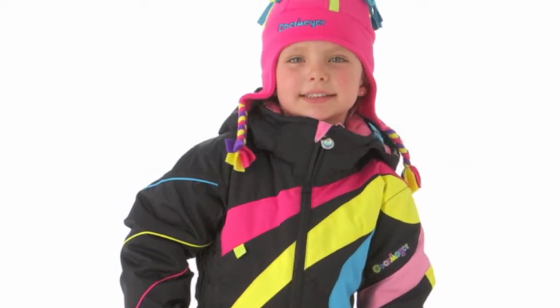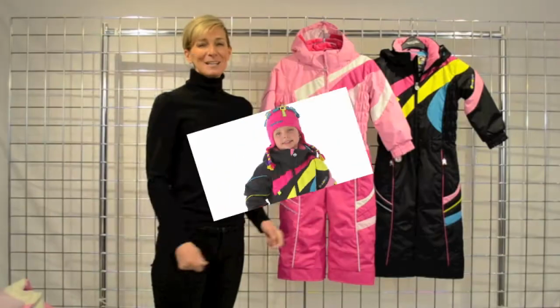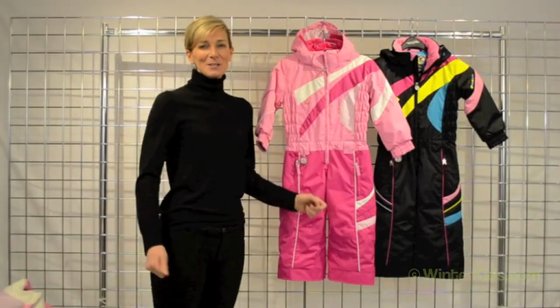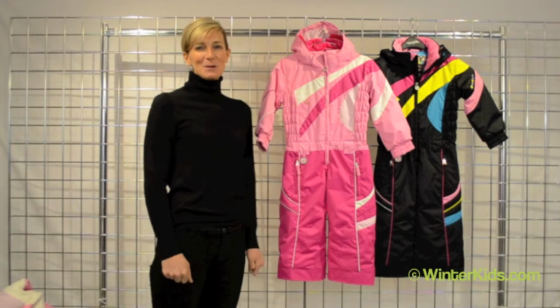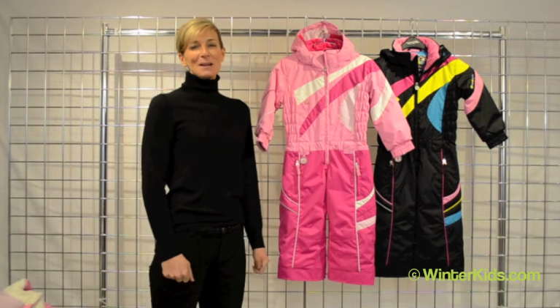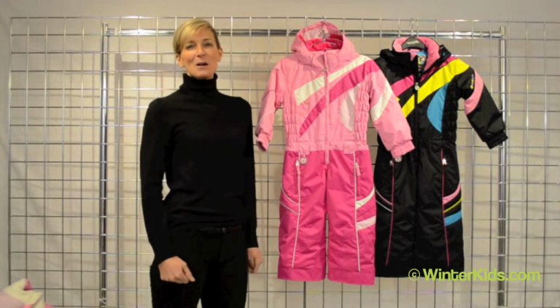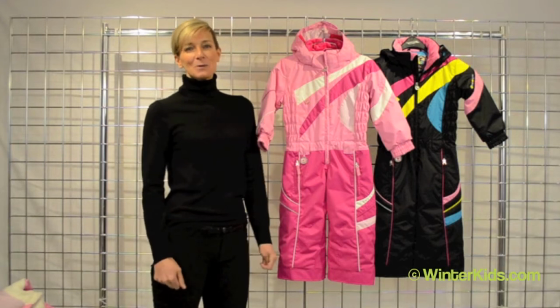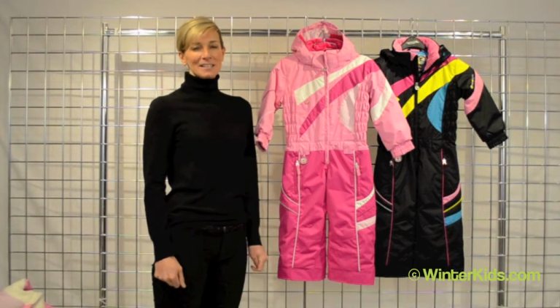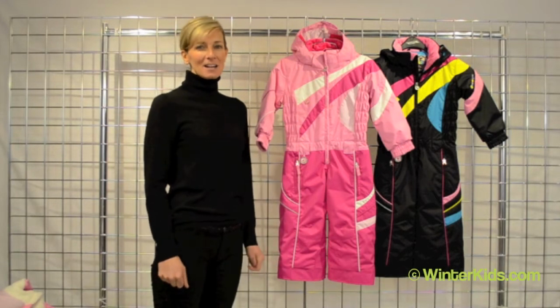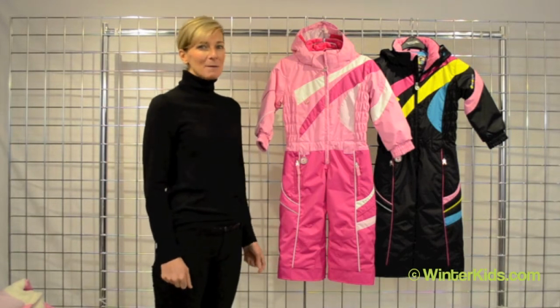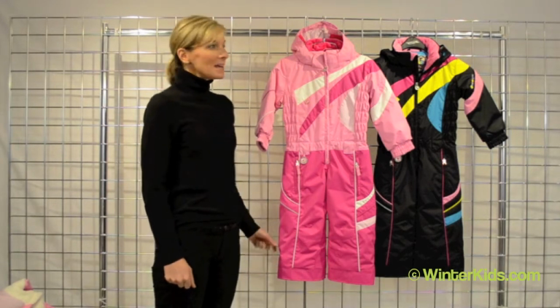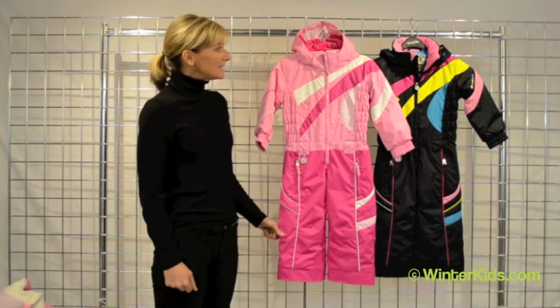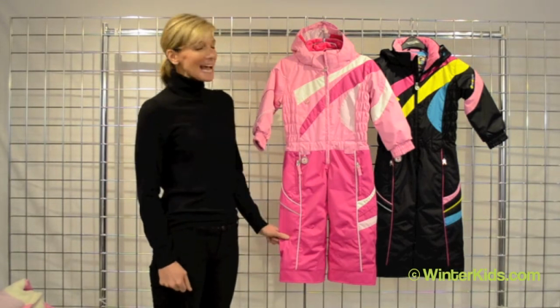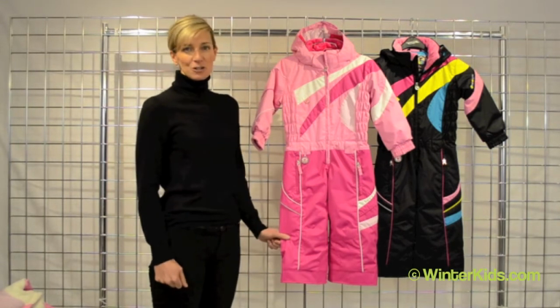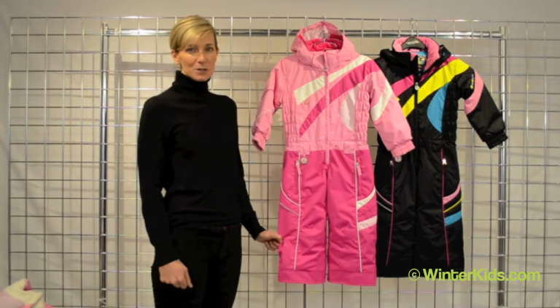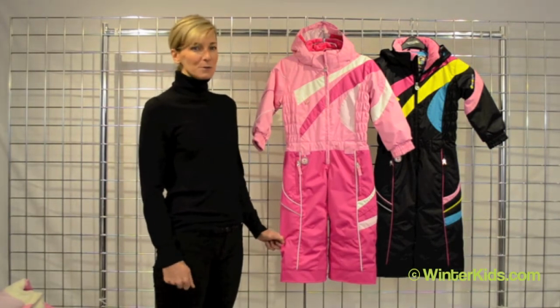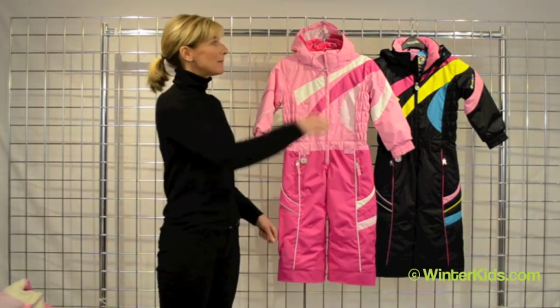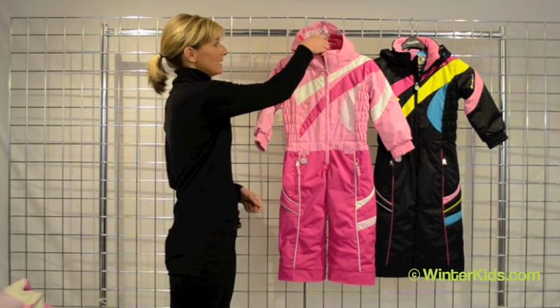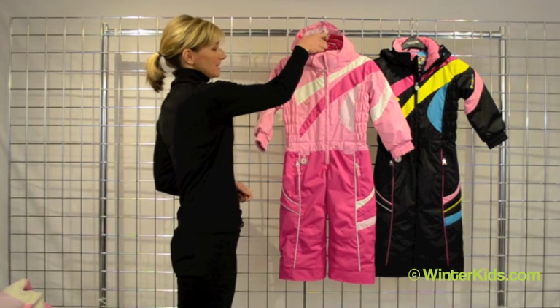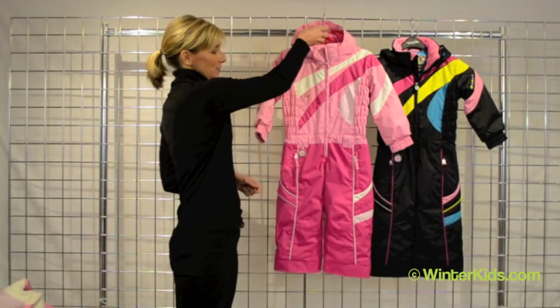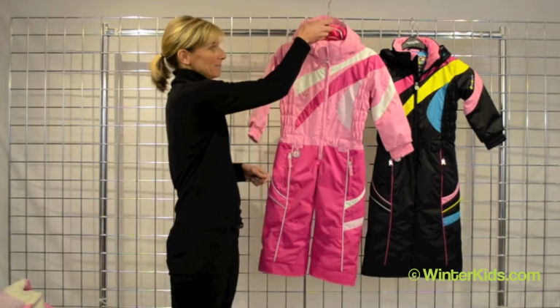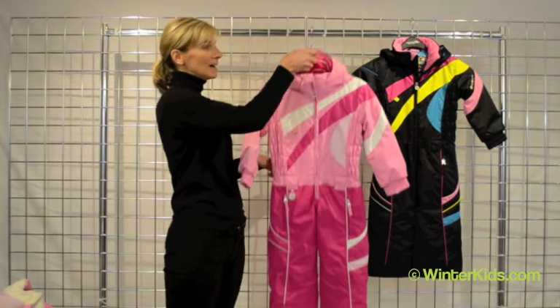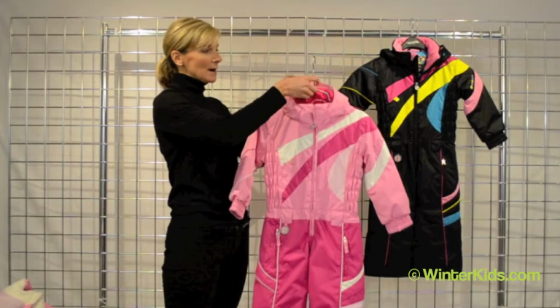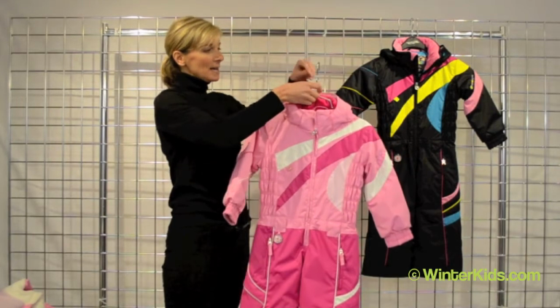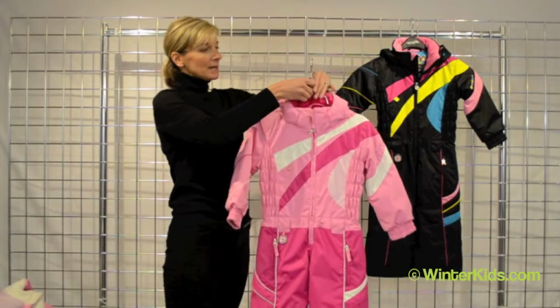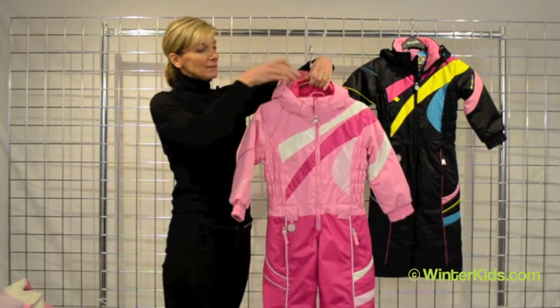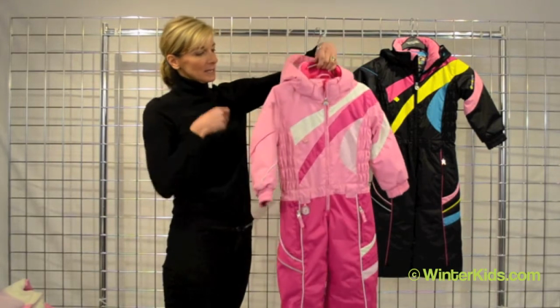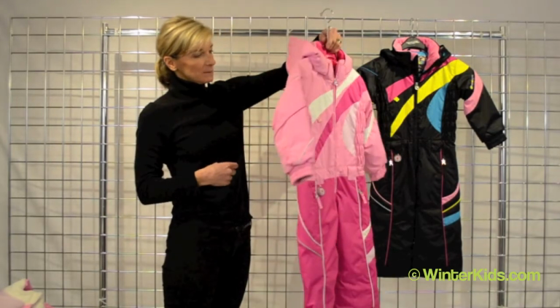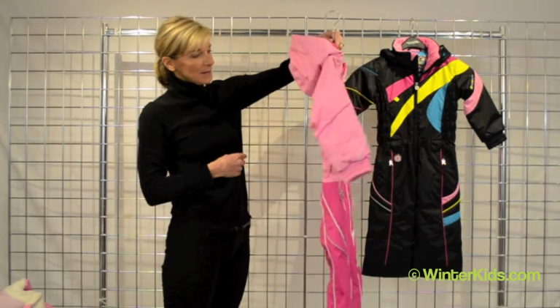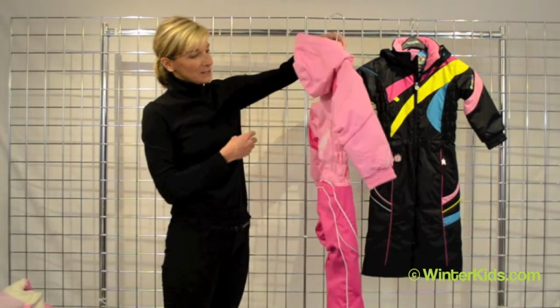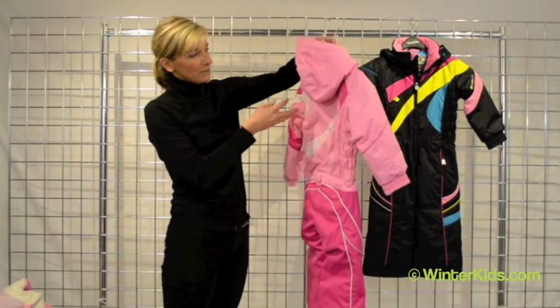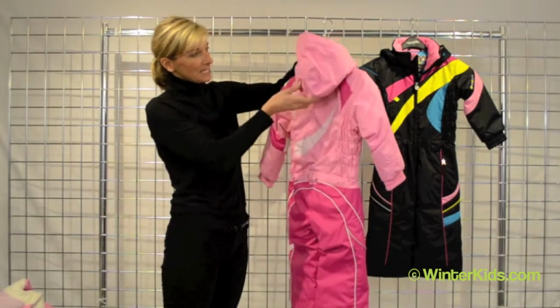Hi, I'm Kirsten with Obermeyer and welcome to winterkids.com. This is the Astro suit from Obermeyer in the China Pink colorway. I'm going to give it a quick little spin around so you get a full idea.